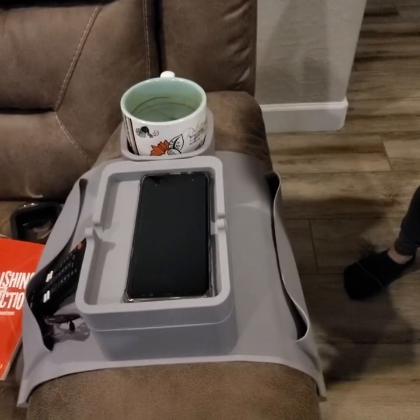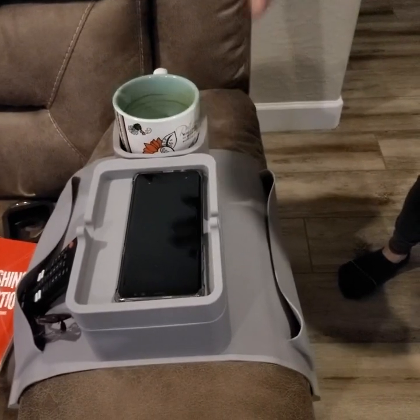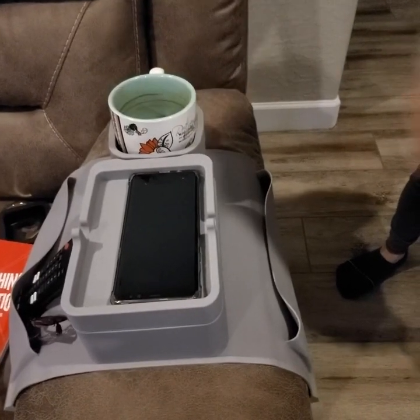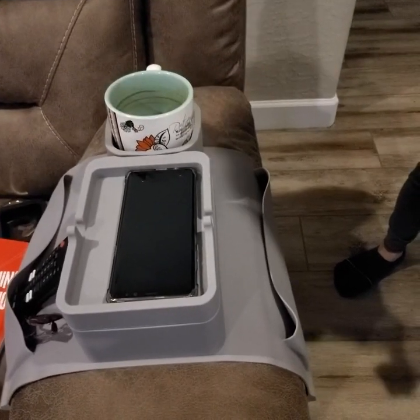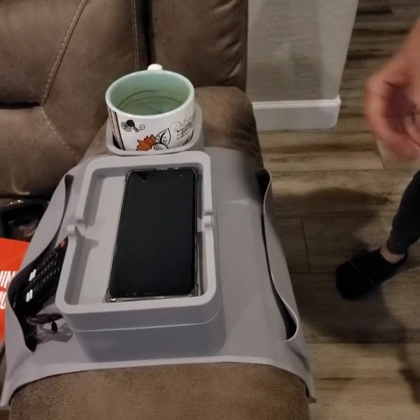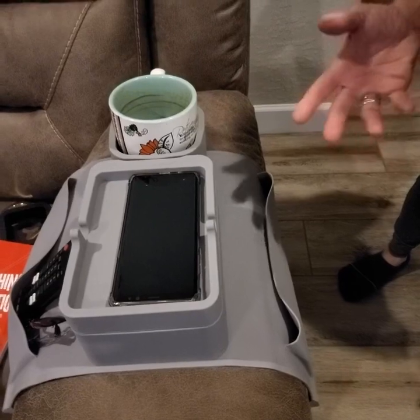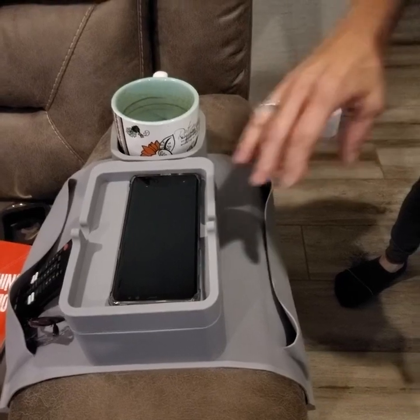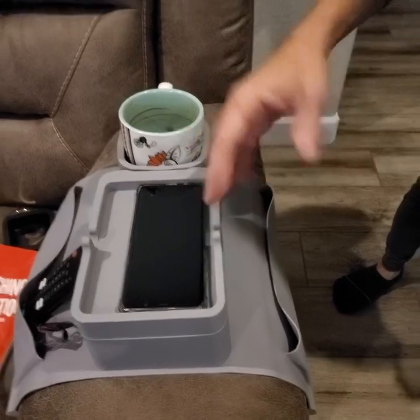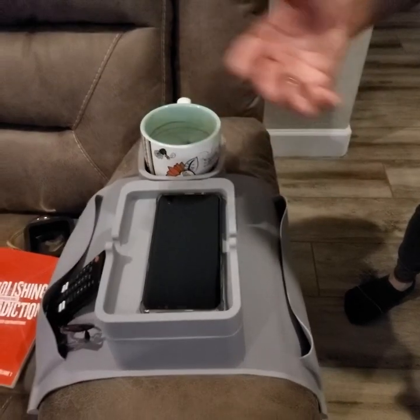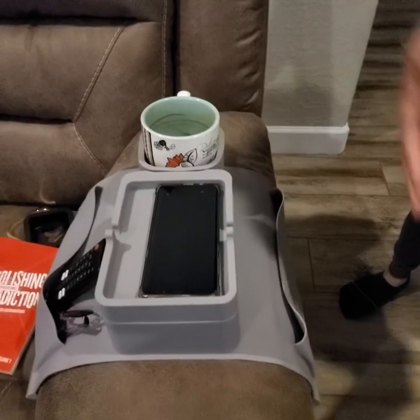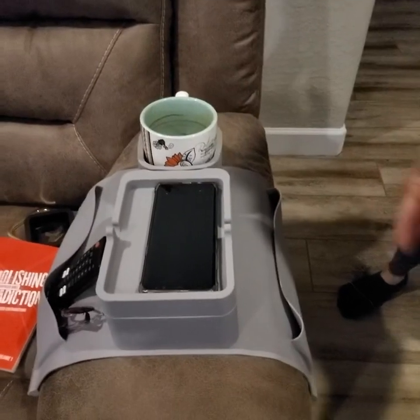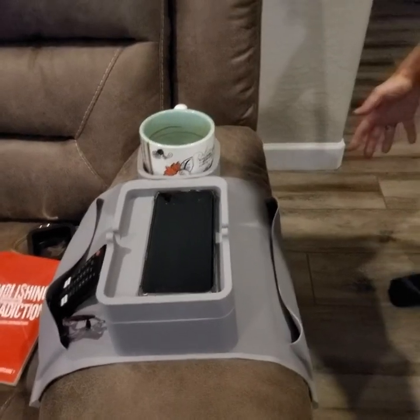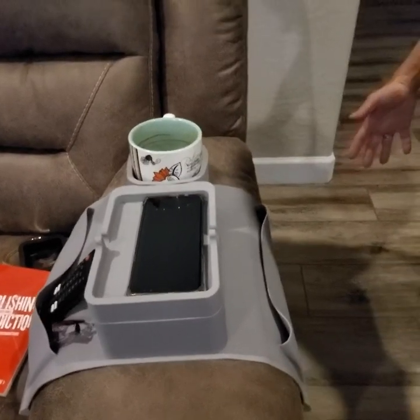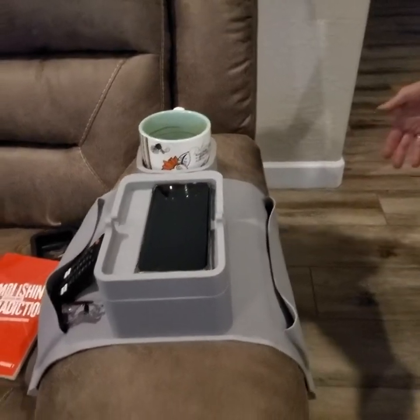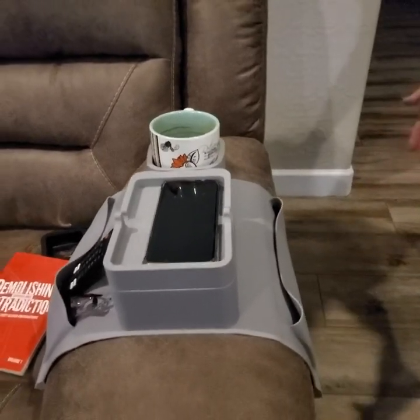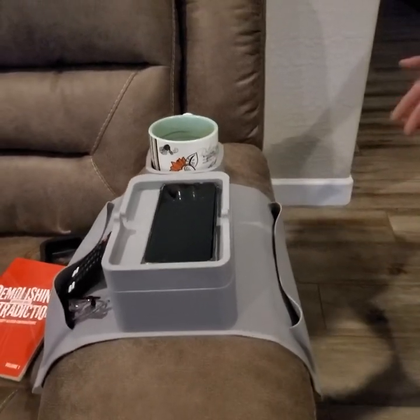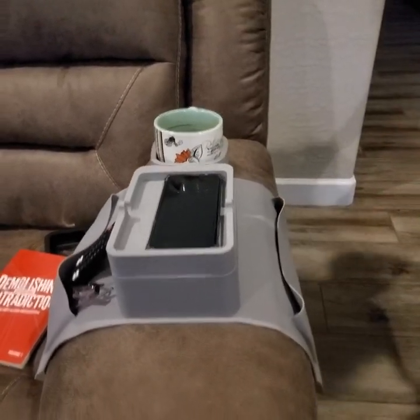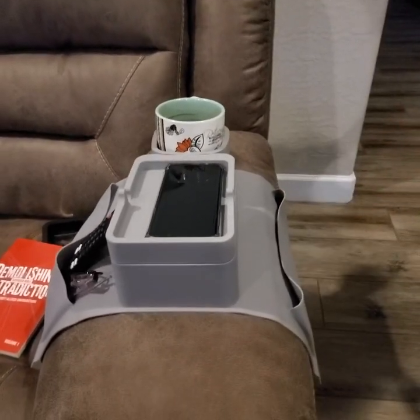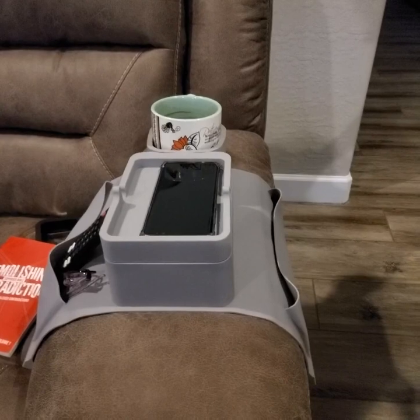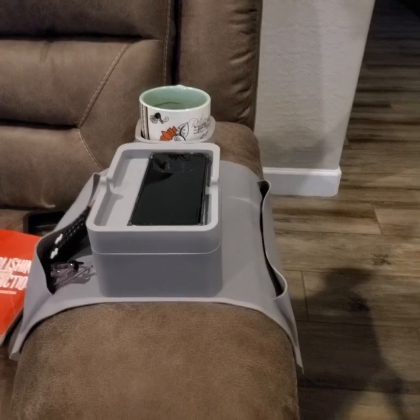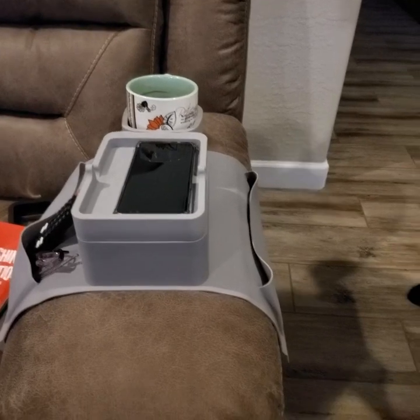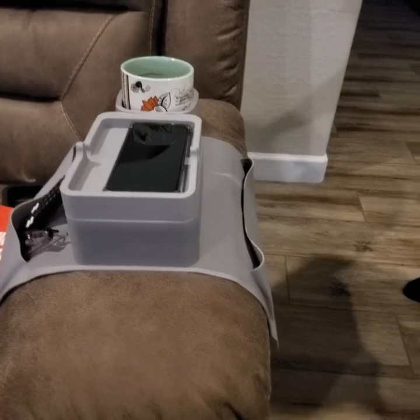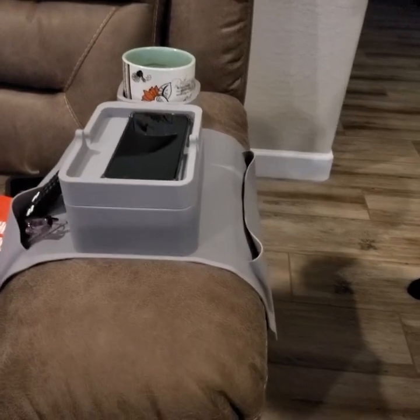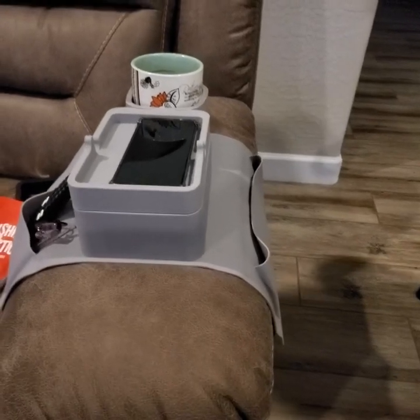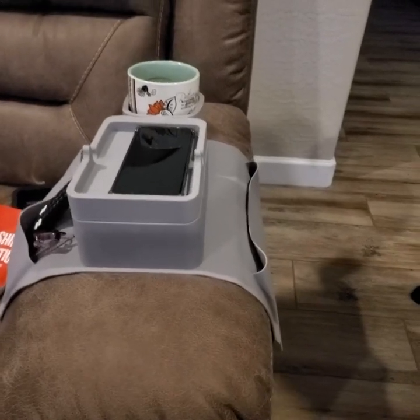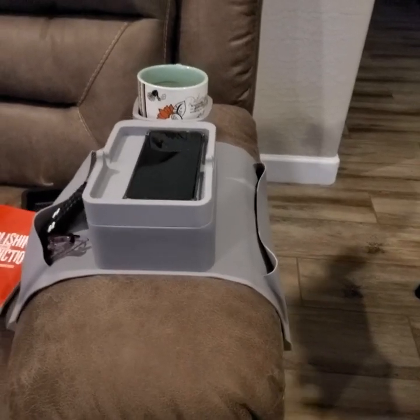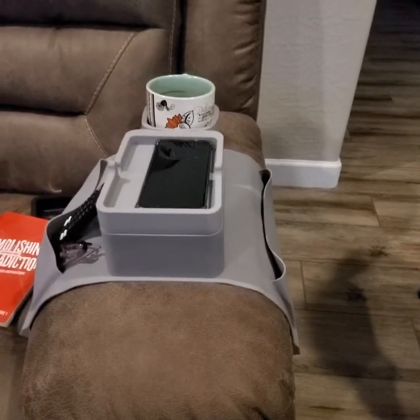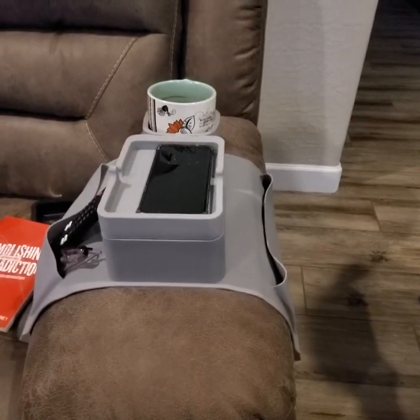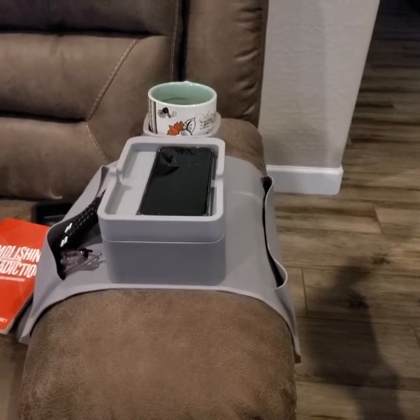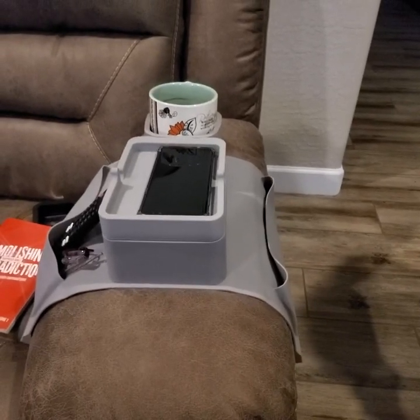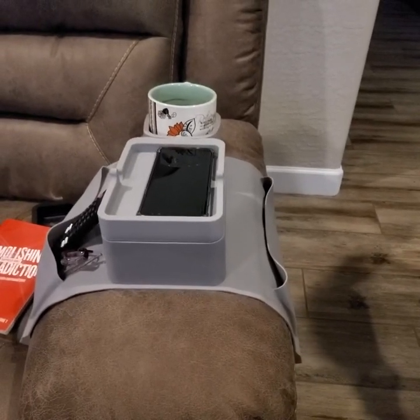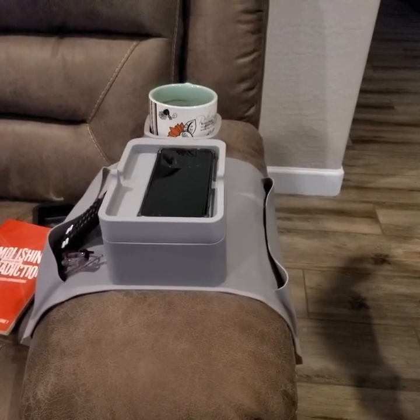I'd really recommend this — it's outstanding, especially if you have a couch that doesn't have cup holders and you don't have a table next to your couch. I hope the review was helpful, thanks so much for watching, take good care.